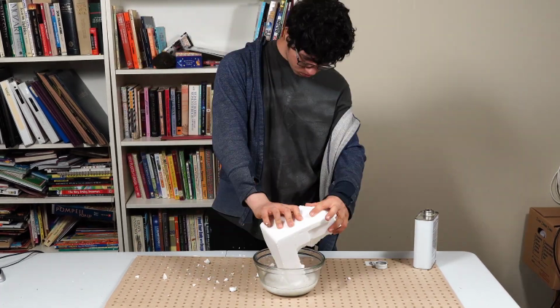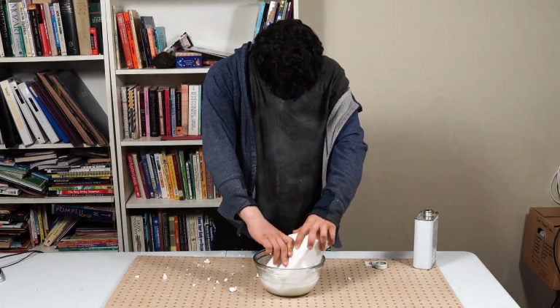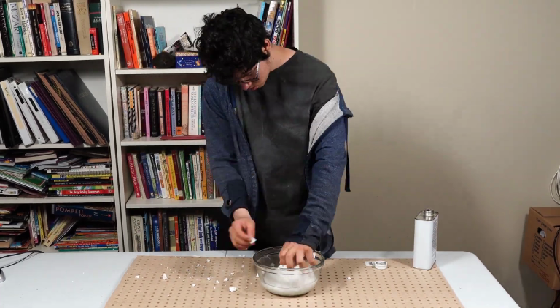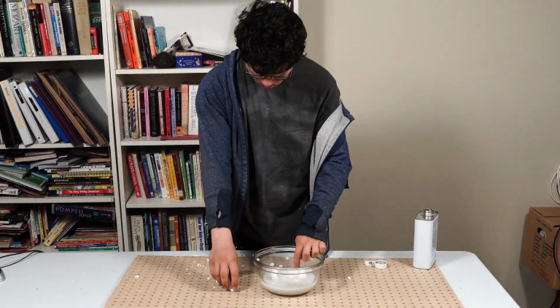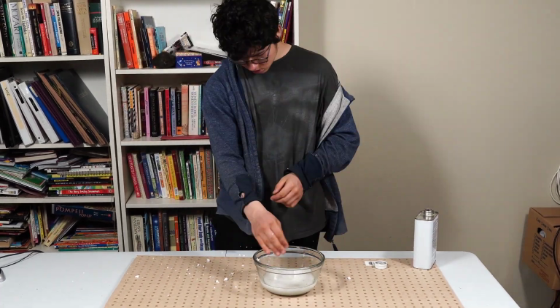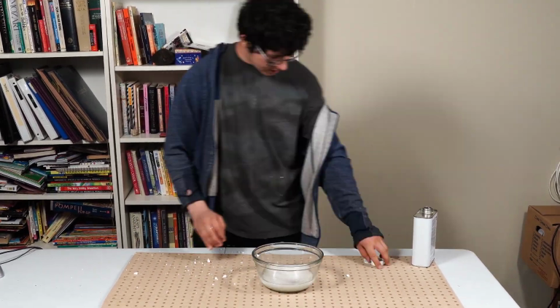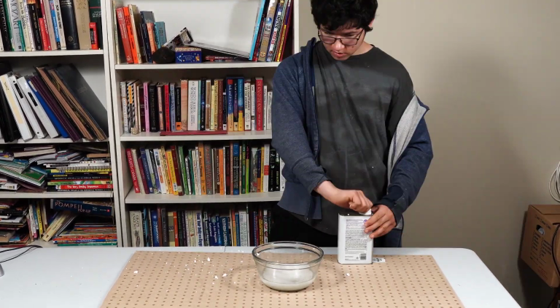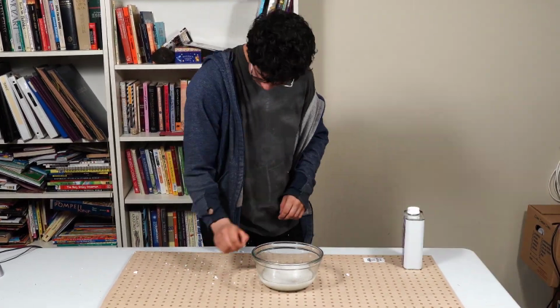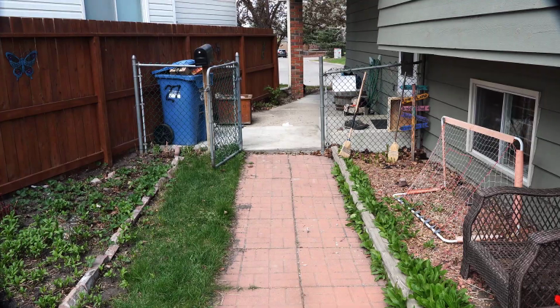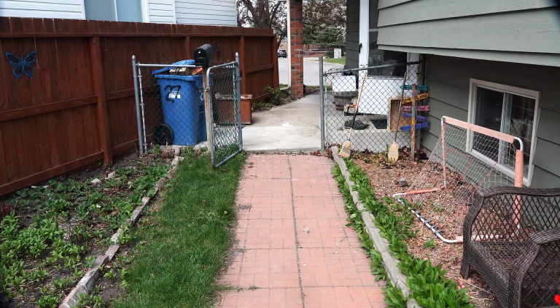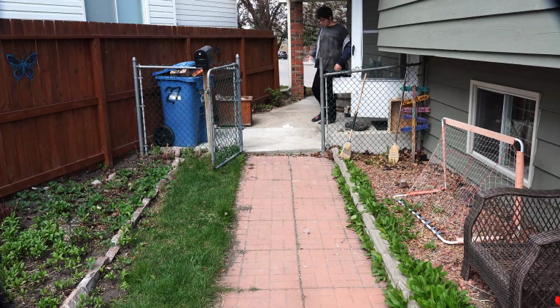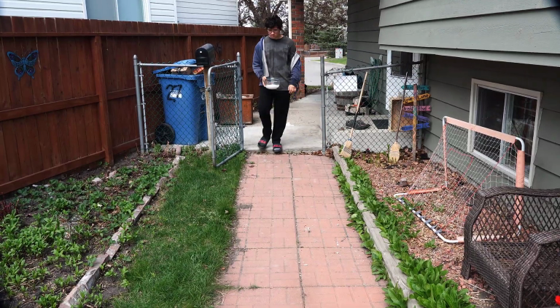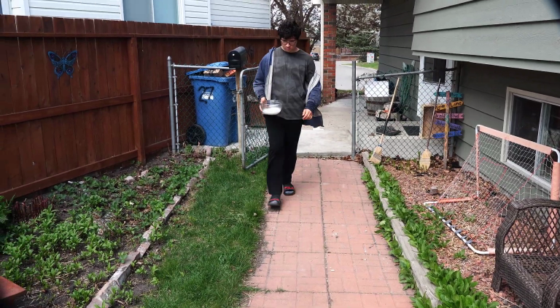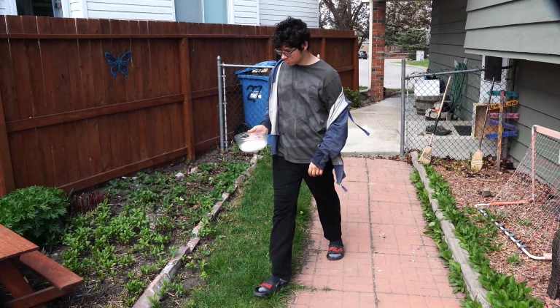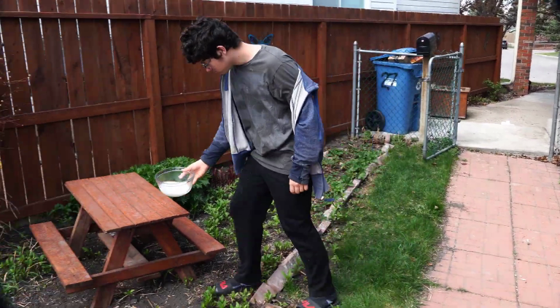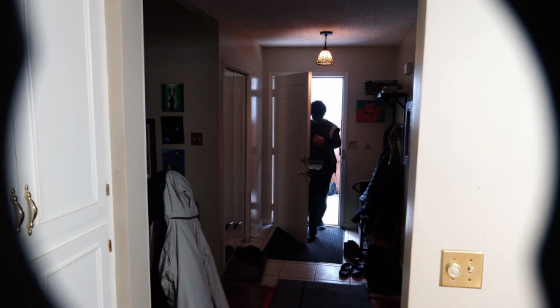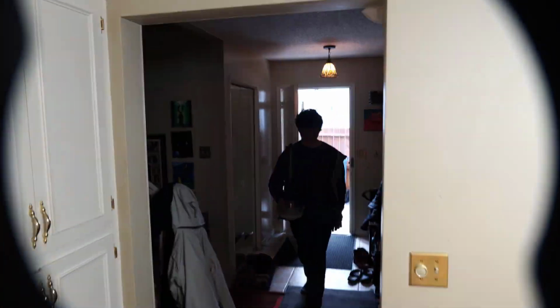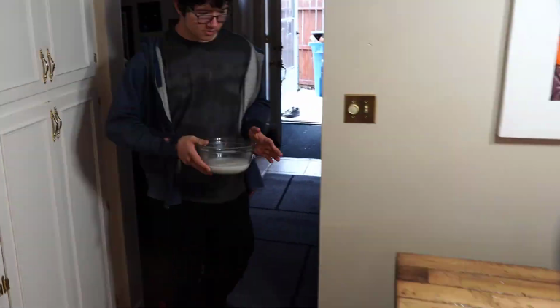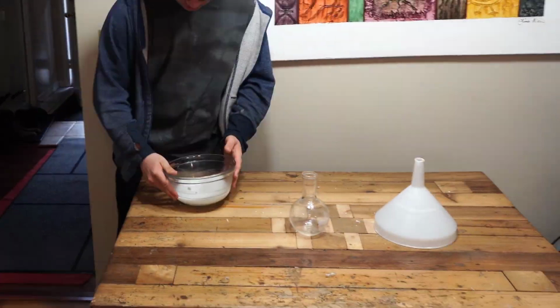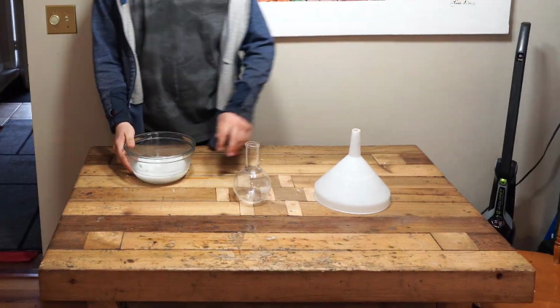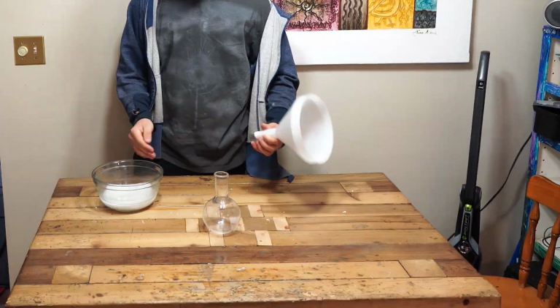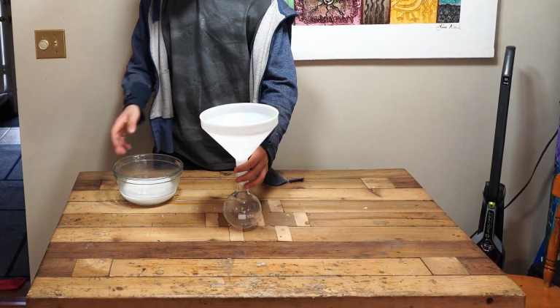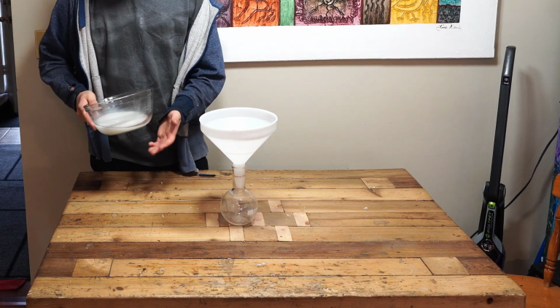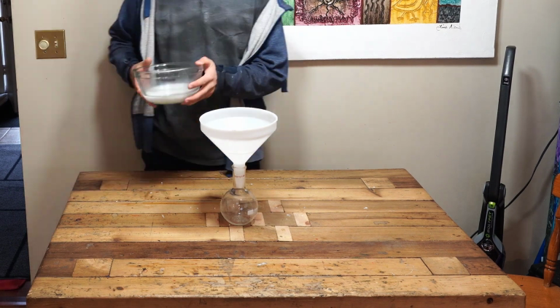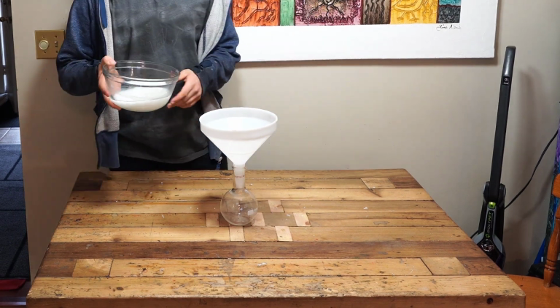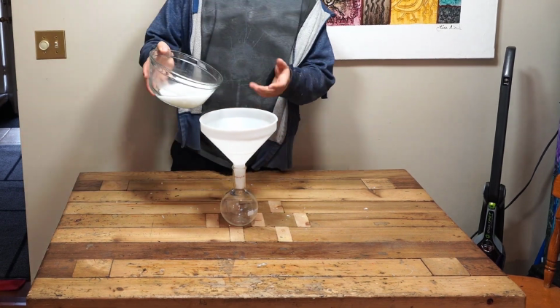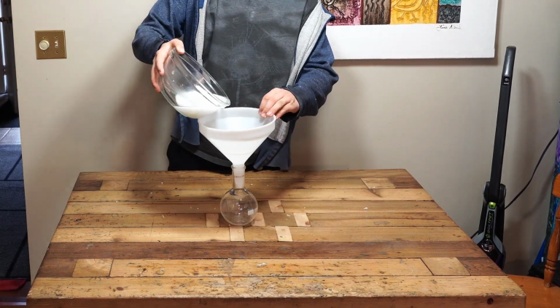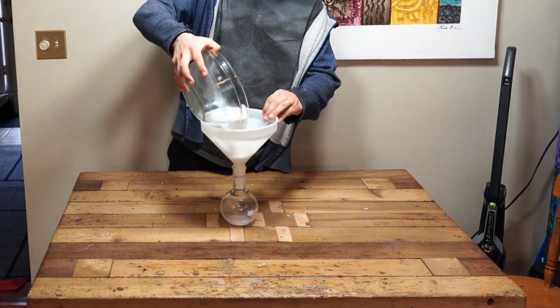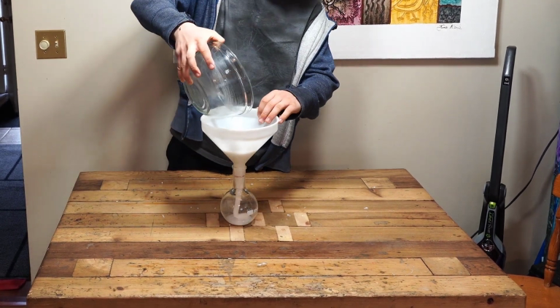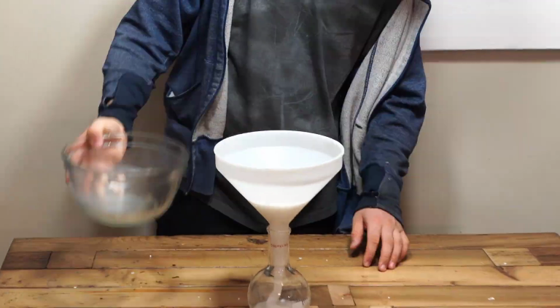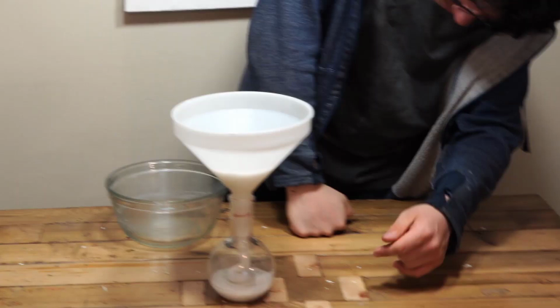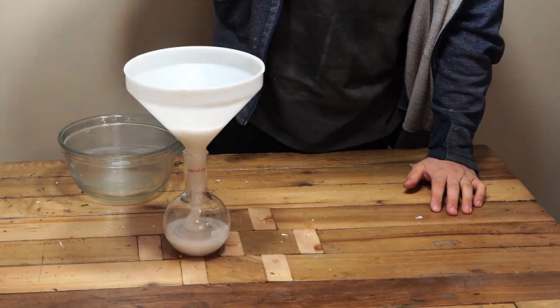Now we're going to bring the styrofoam outside in order to let the residual acetone evaporate. One hour later and most of the acetone has evaporated, and now we're going to pour the styrofoam into a glass flask.